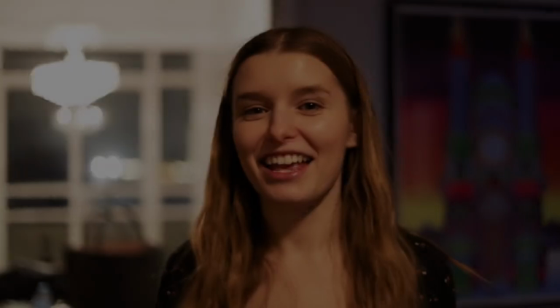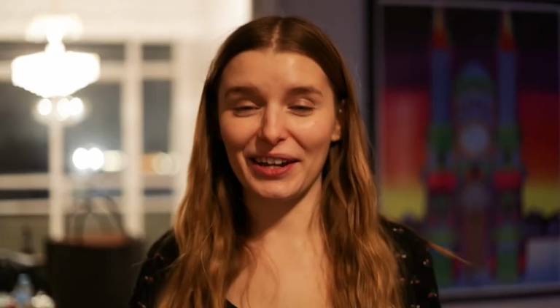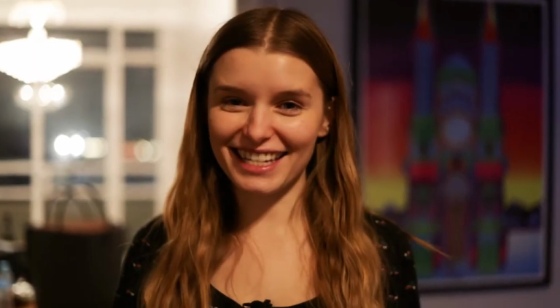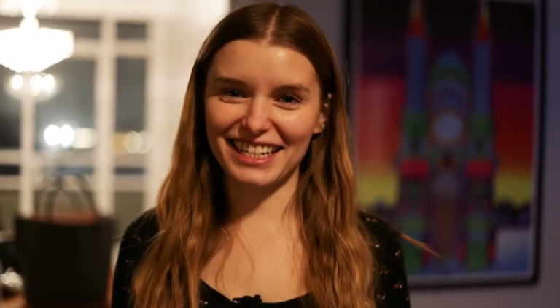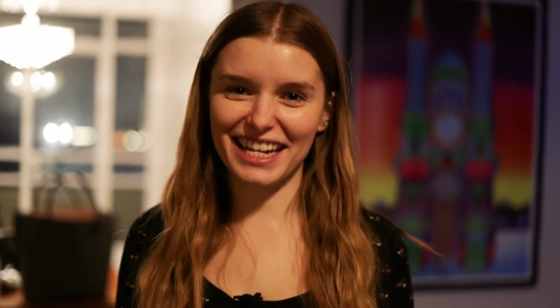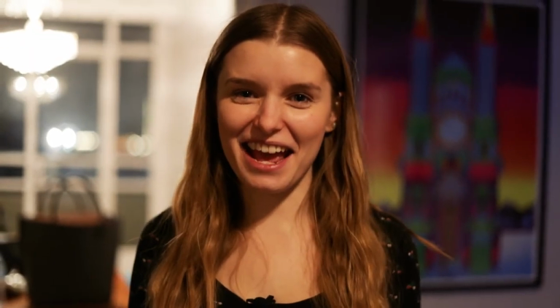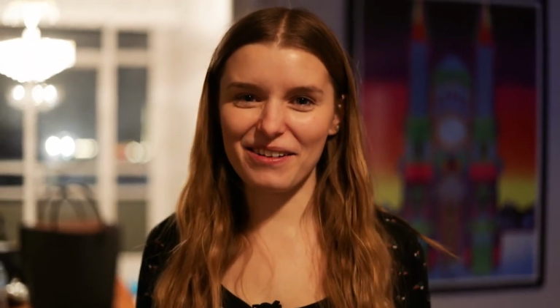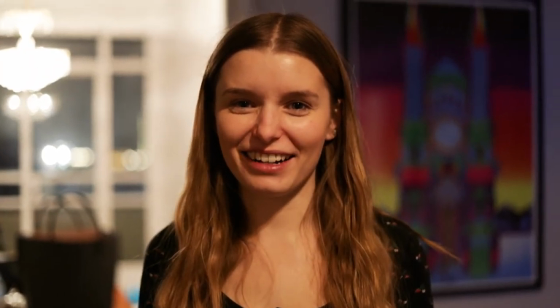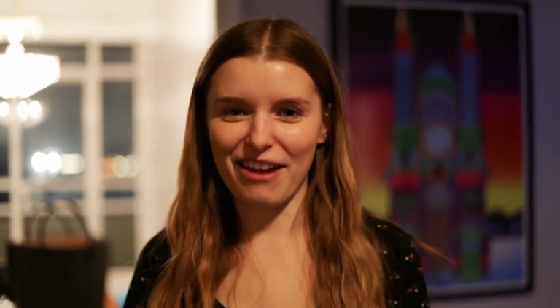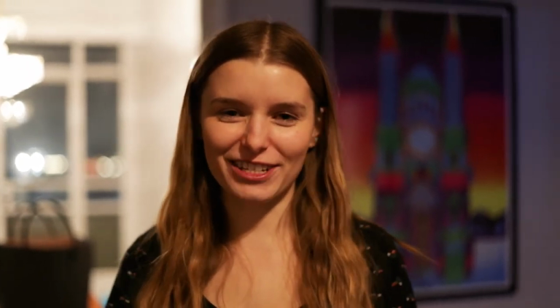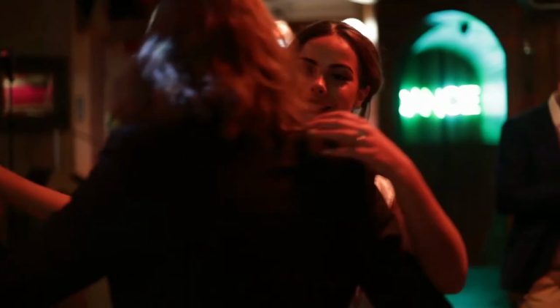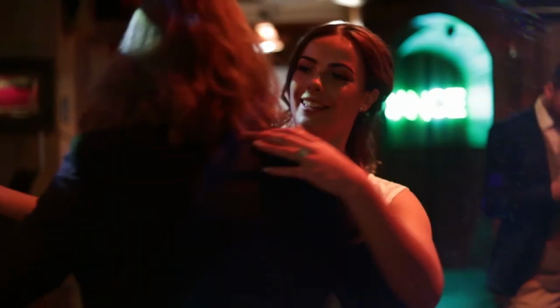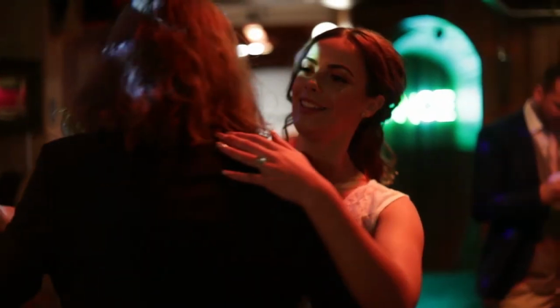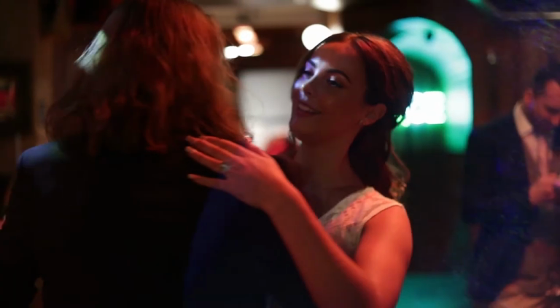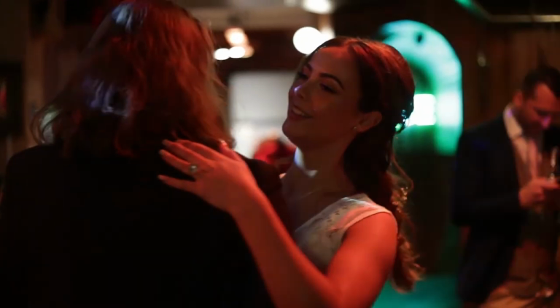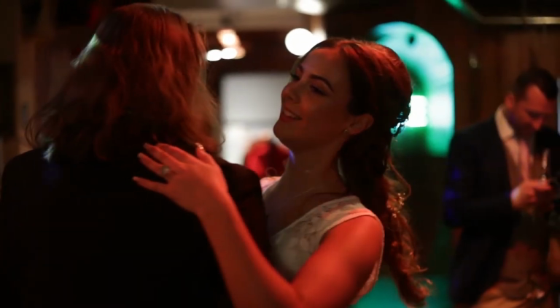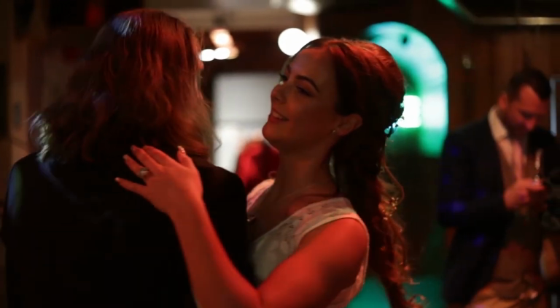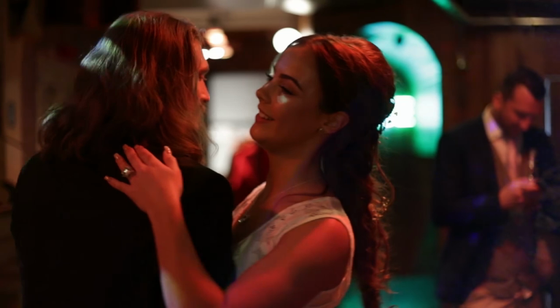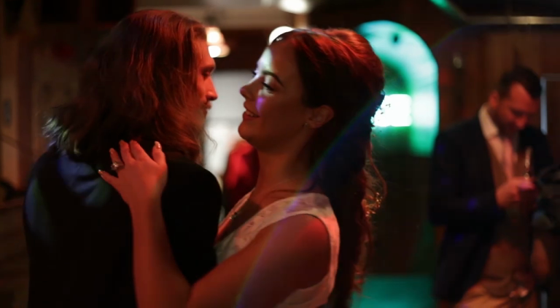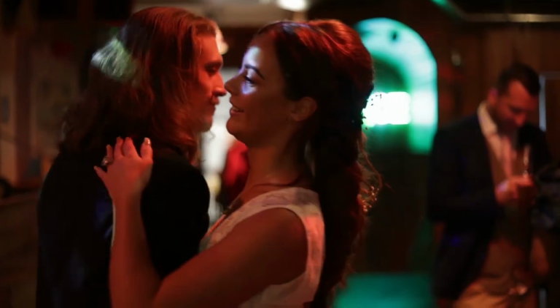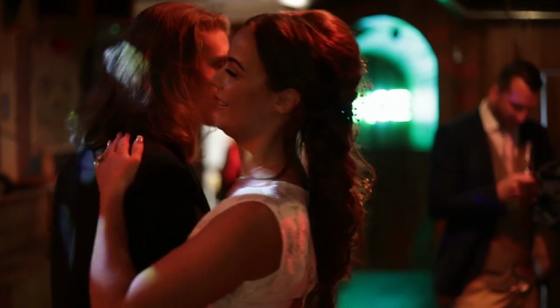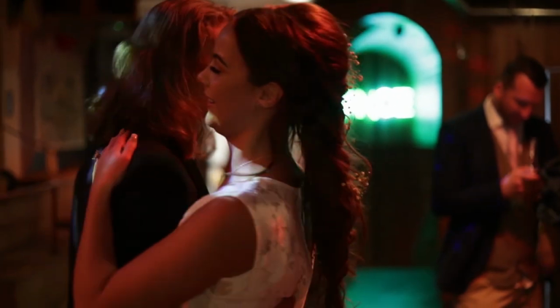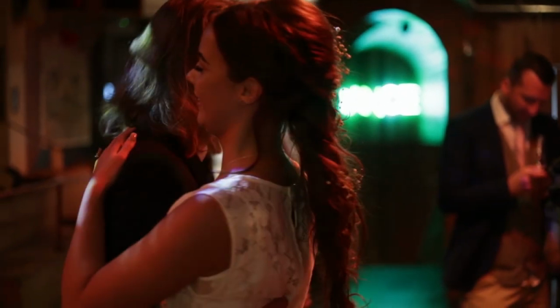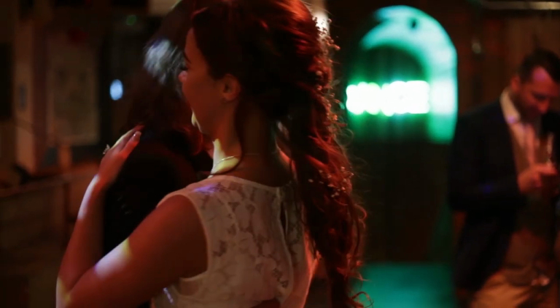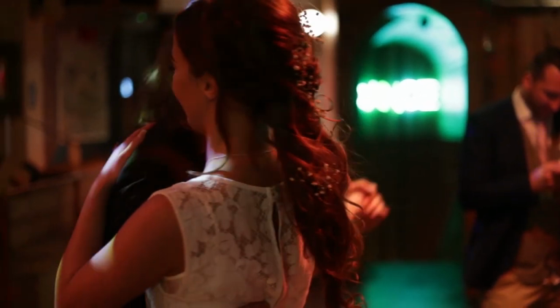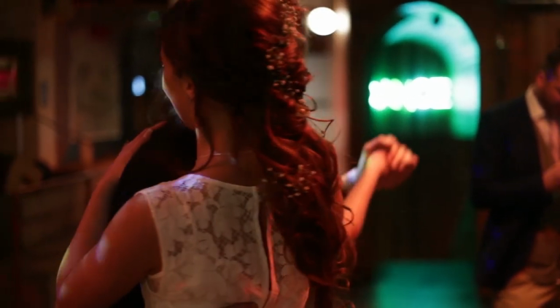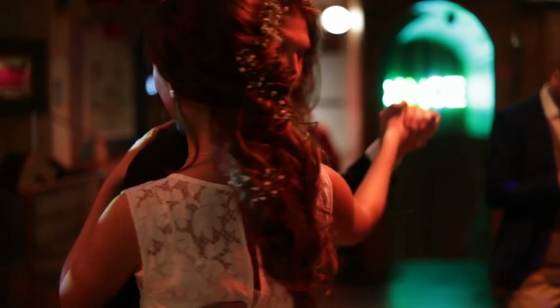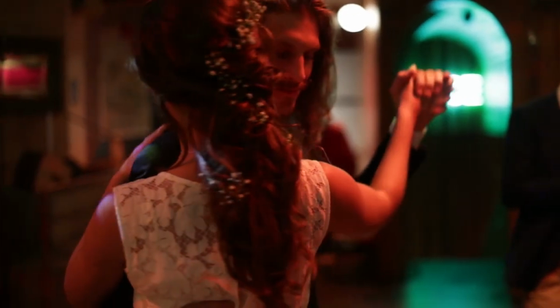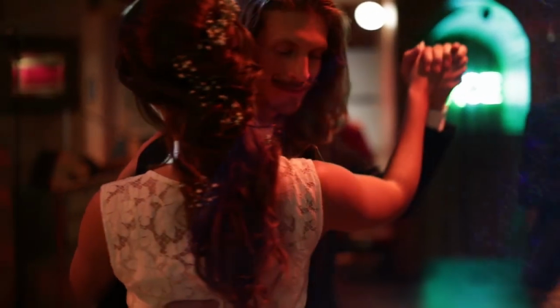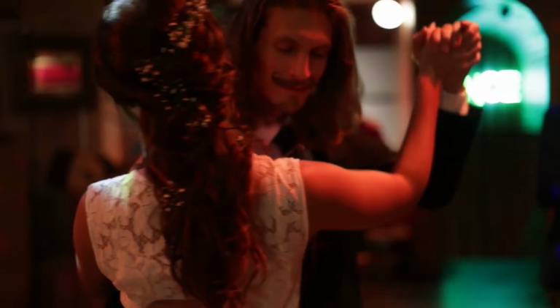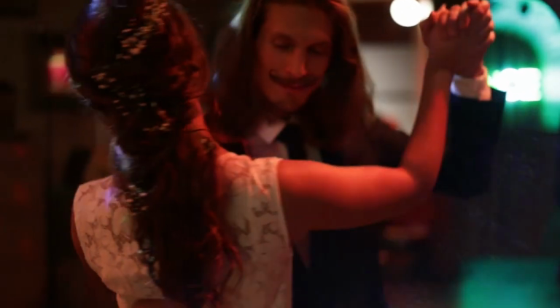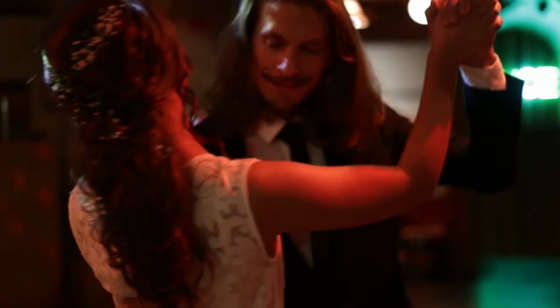That's the end of the day now — everyone's eaten, we've had the first dance, everyone's having a good laugh, lots of dancing, and we're ready to pack away now.